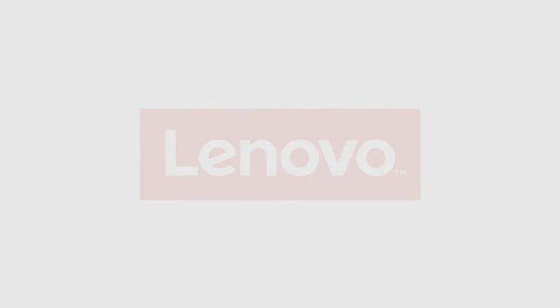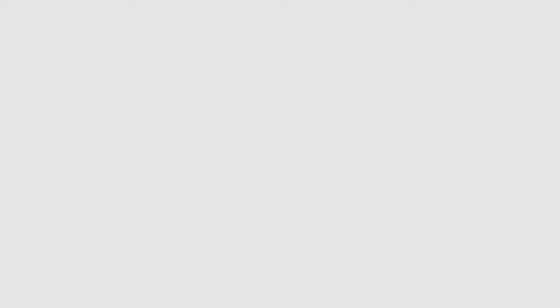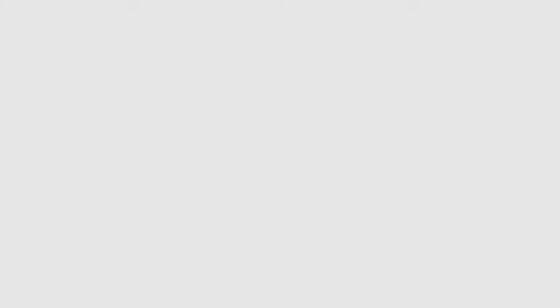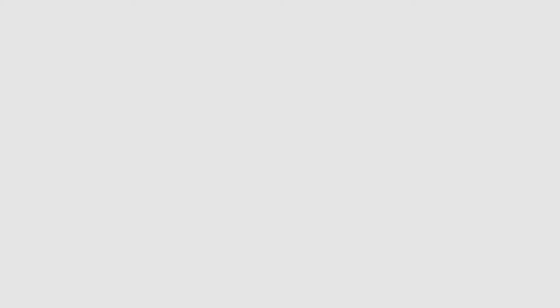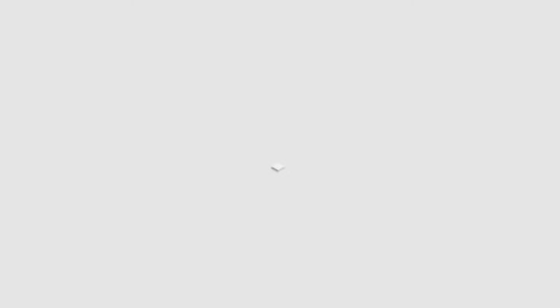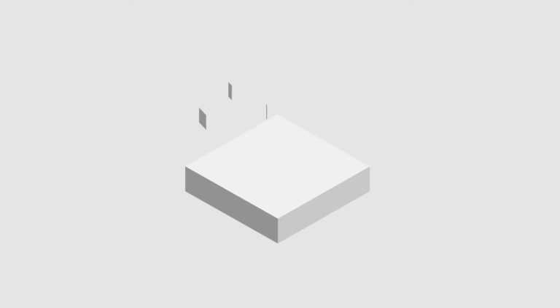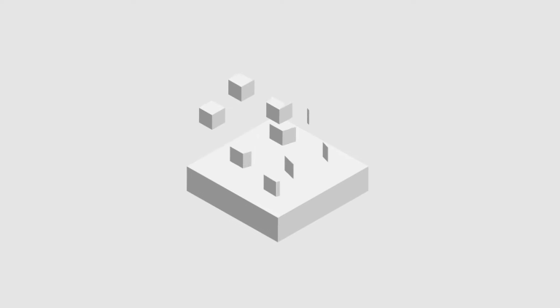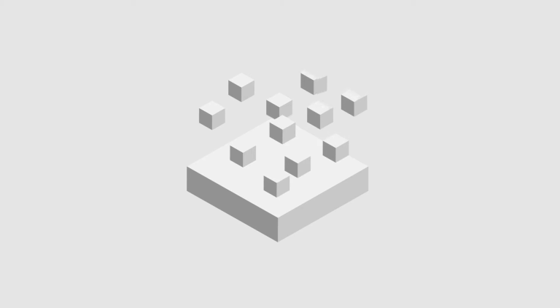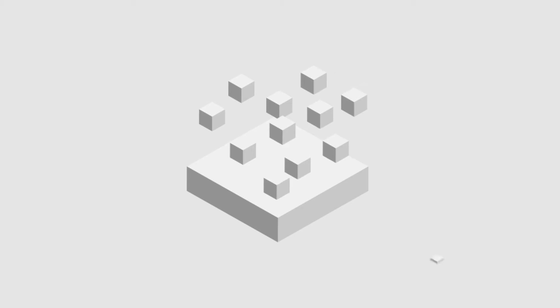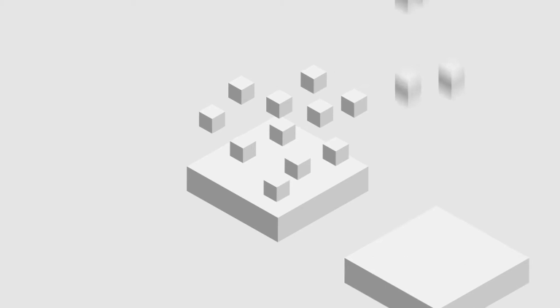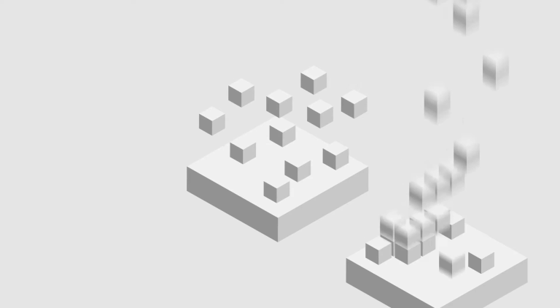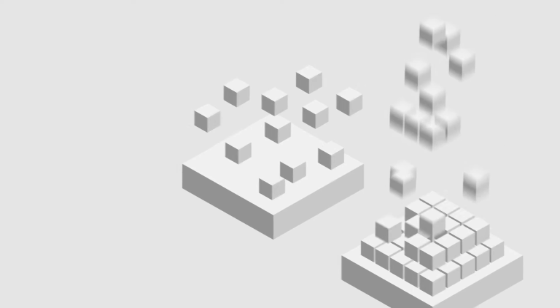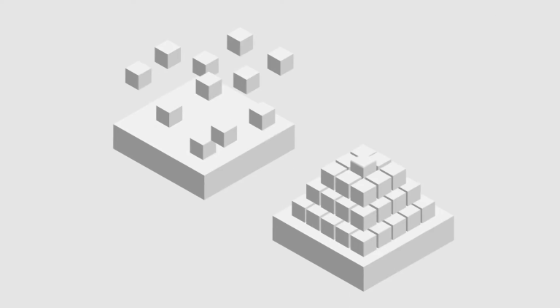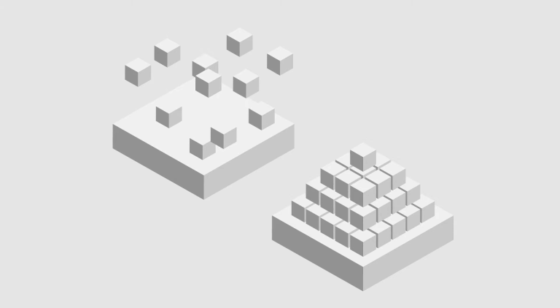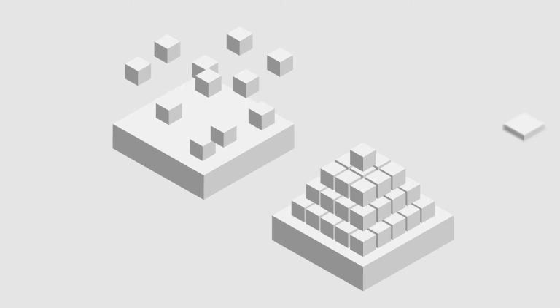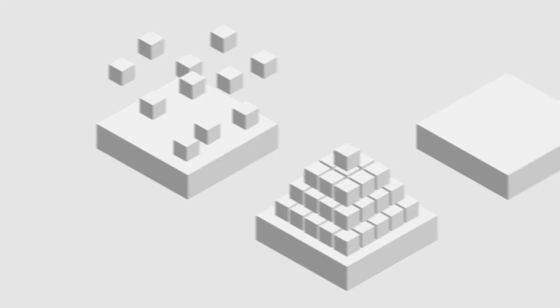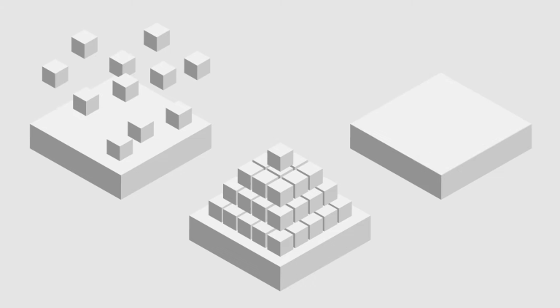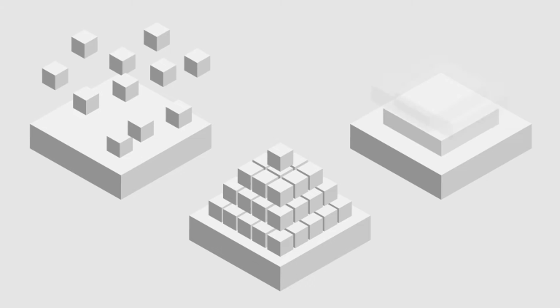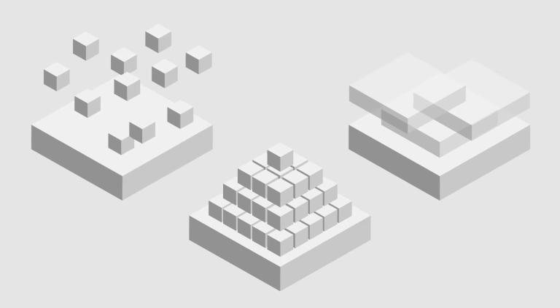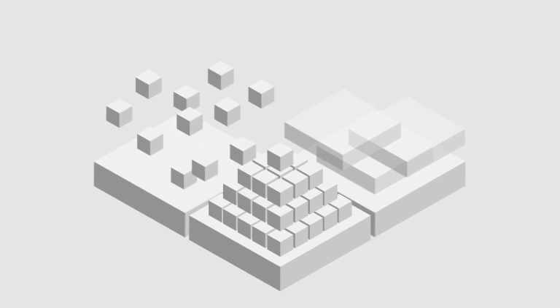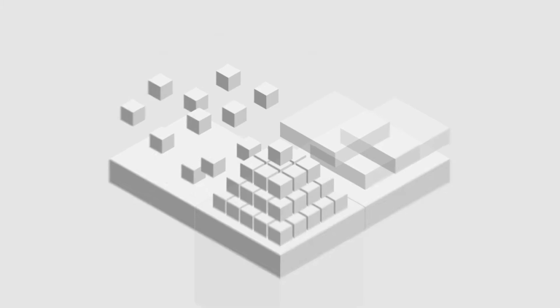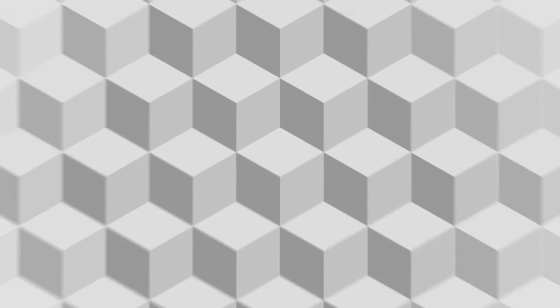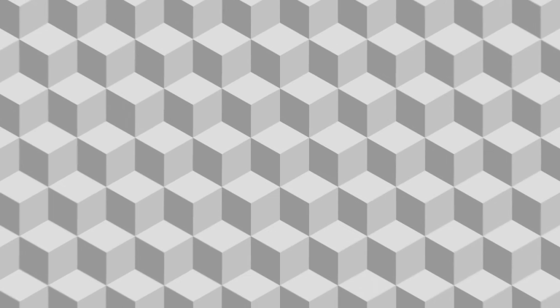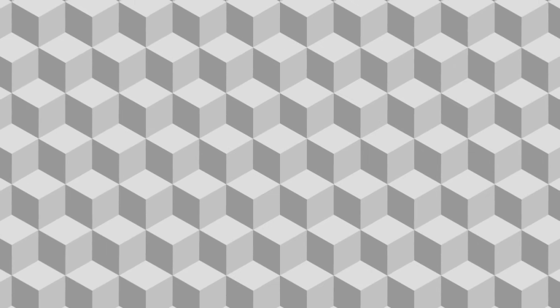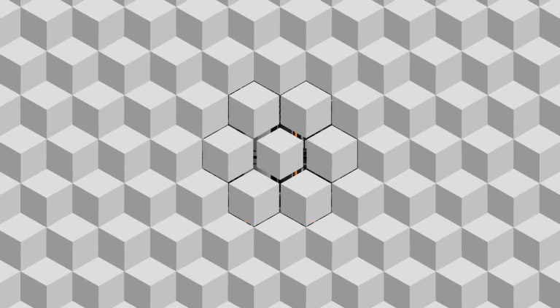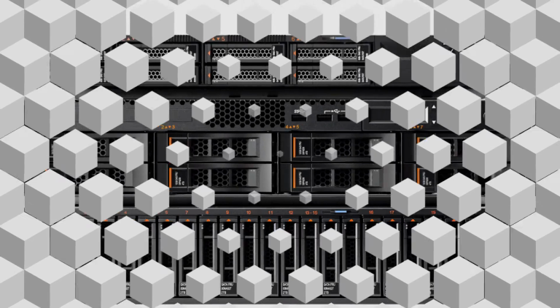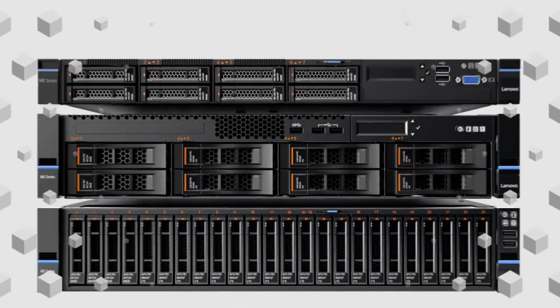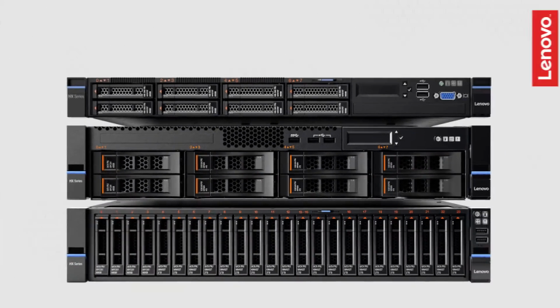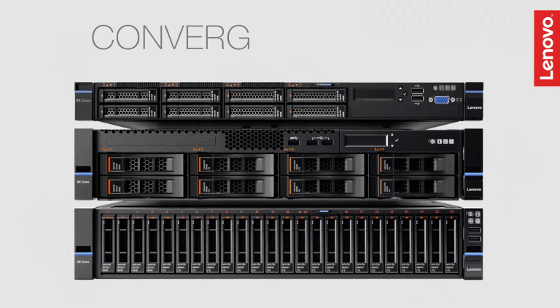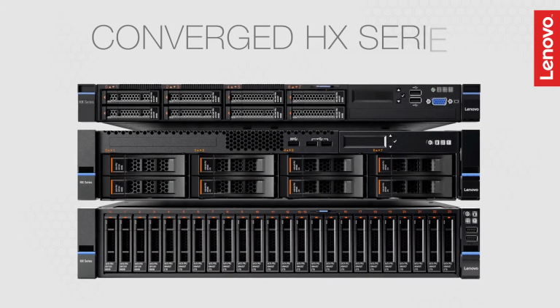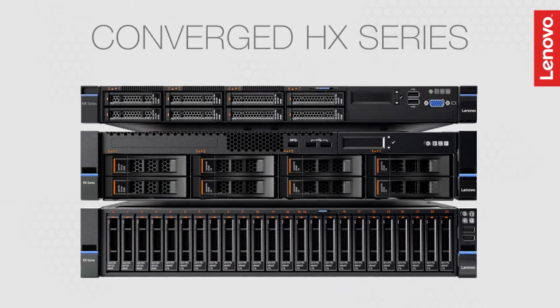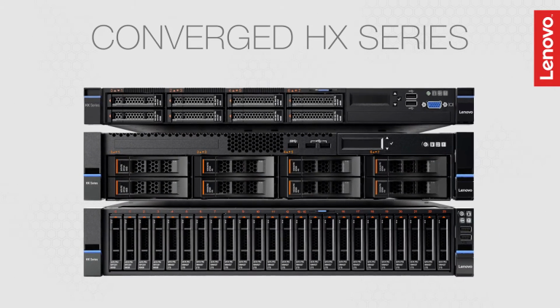You can simplify your IT infrastructure and accelerate time to value by integrating server, storage and virtualization in a centrally managed appliance. Break down your IT barriers with the new Lenovo converged HX series.